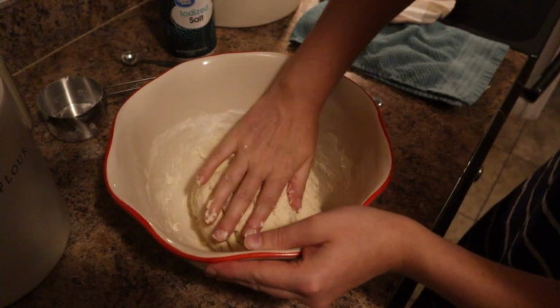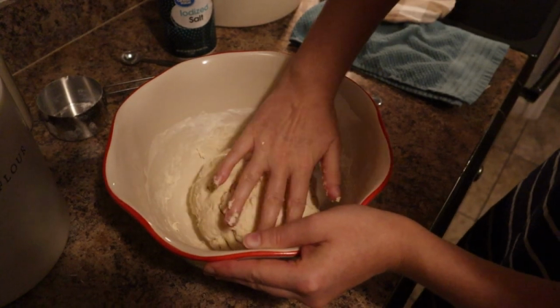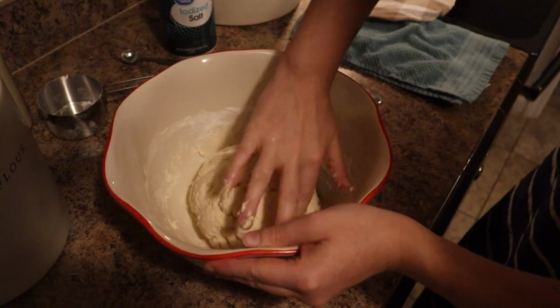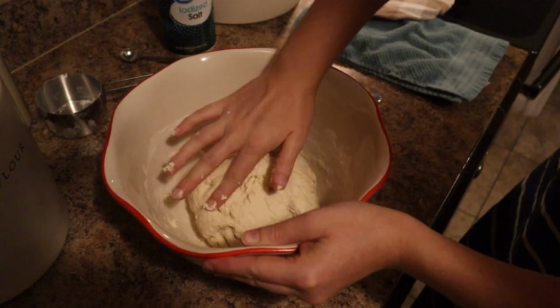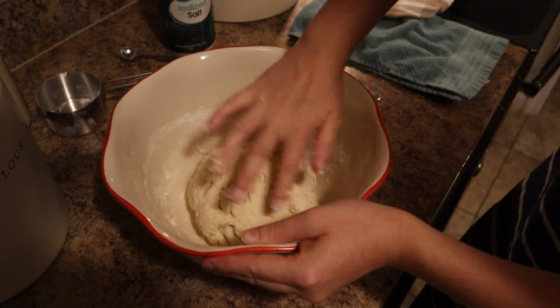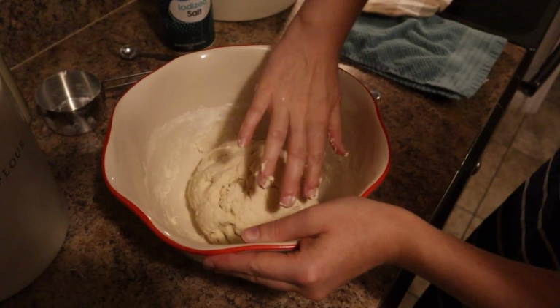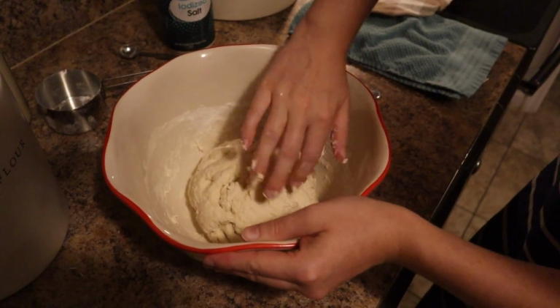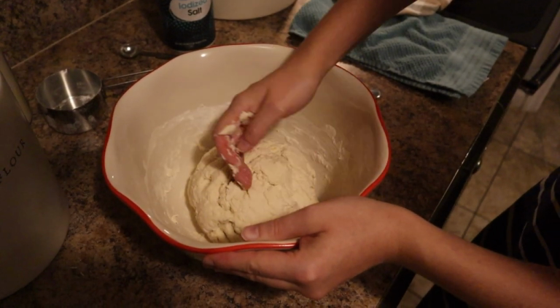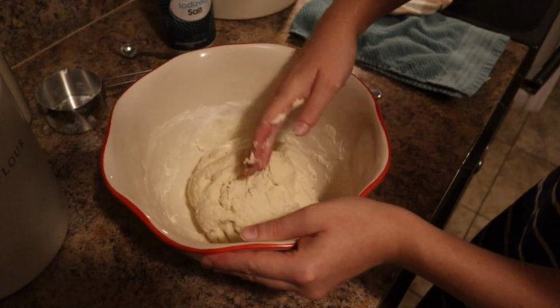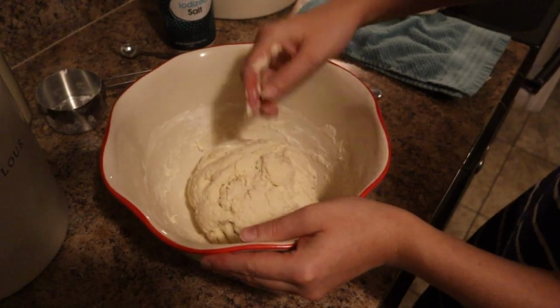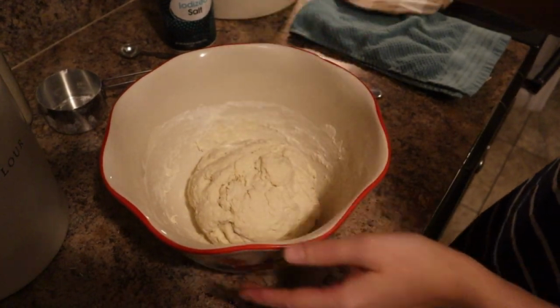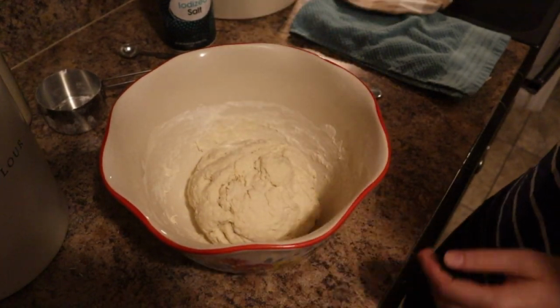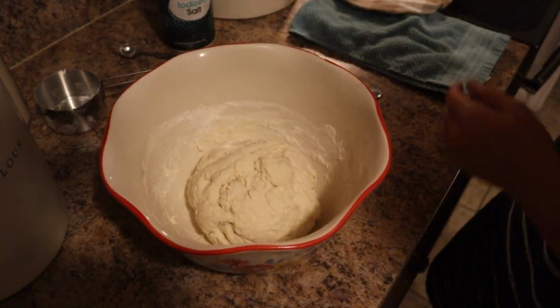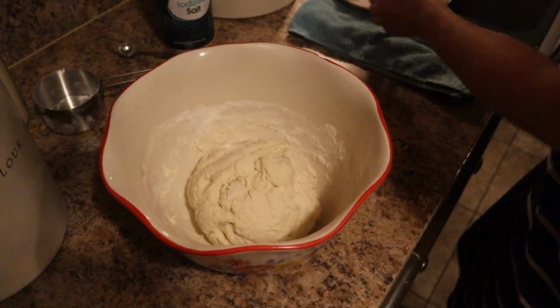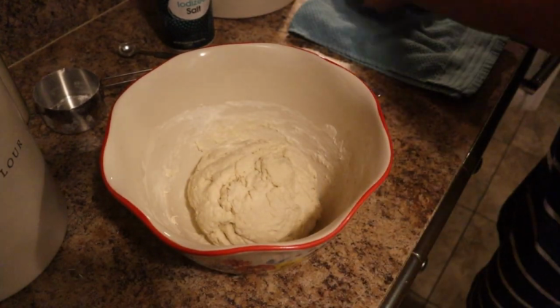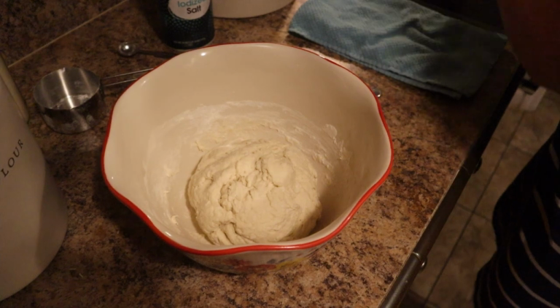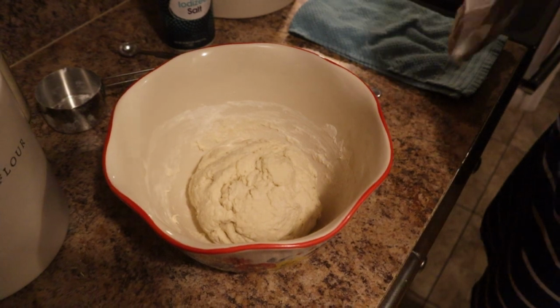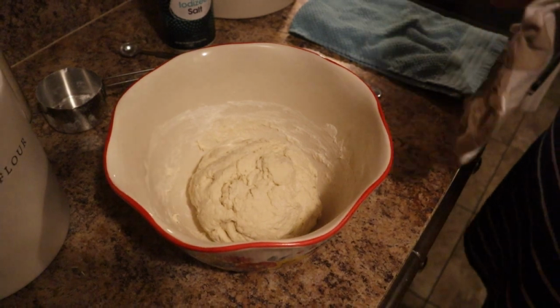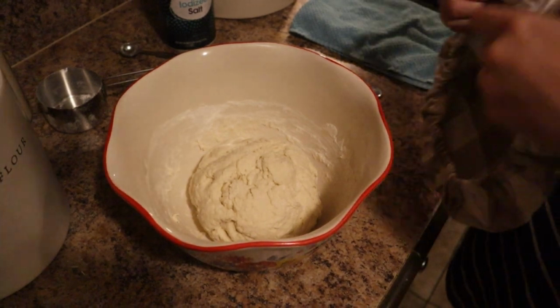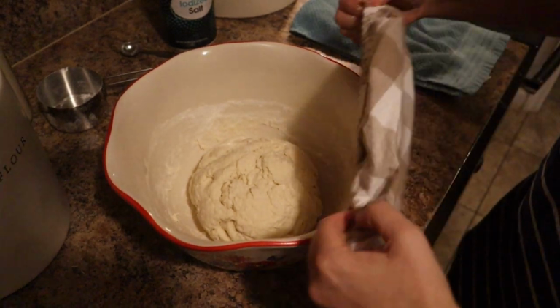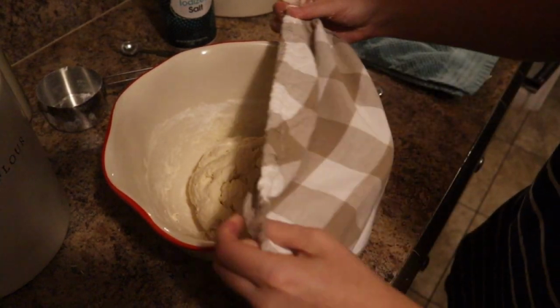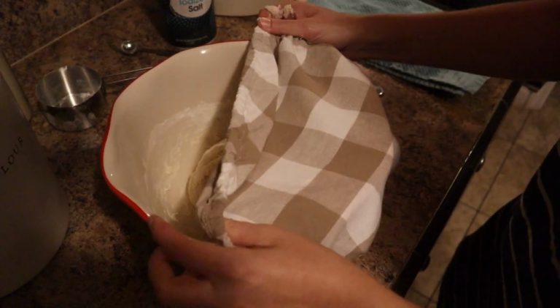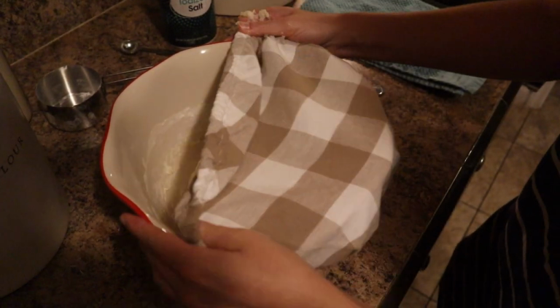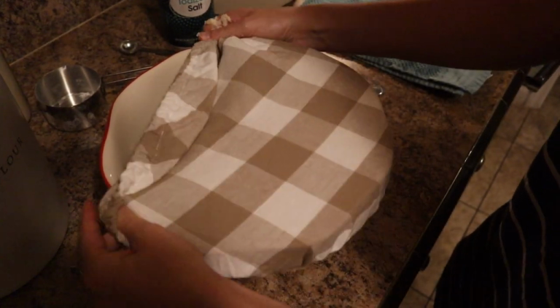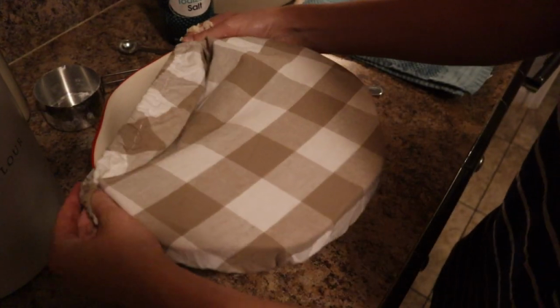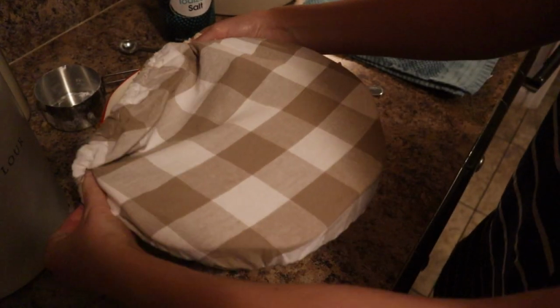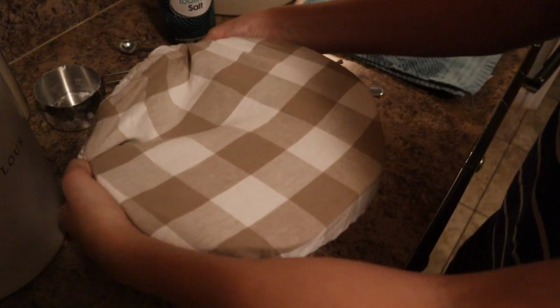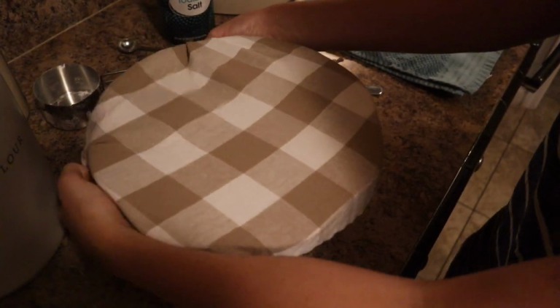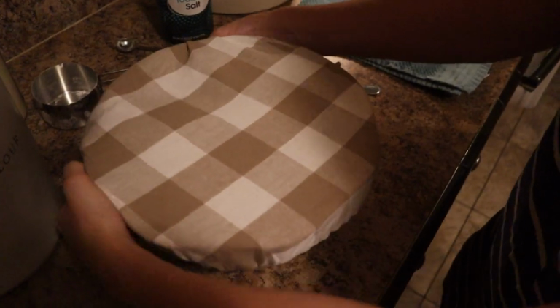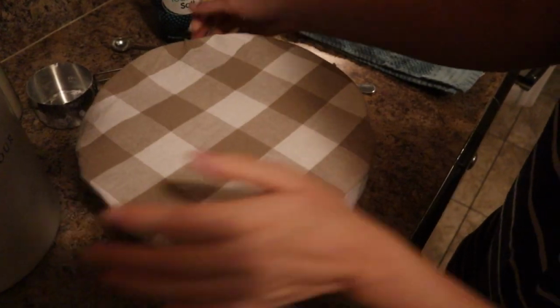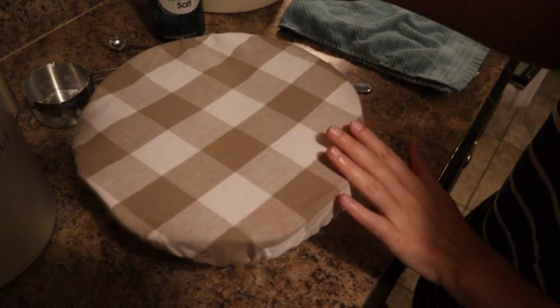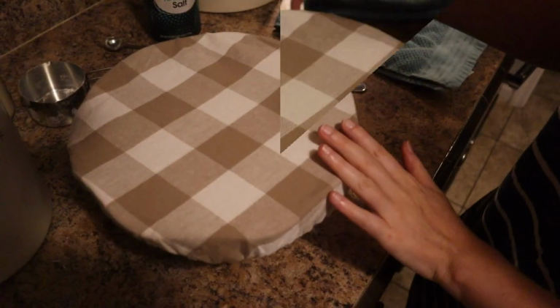I'm pretty happy with that. What we're going to do now is cover this up and let it rest for the next 30 minutes, and then we'll come back.